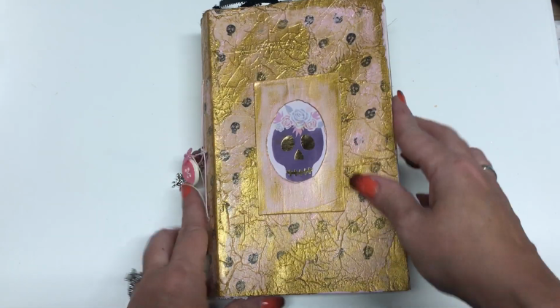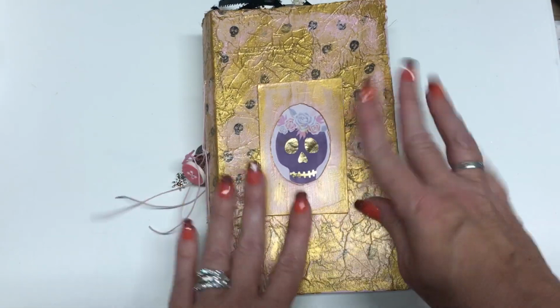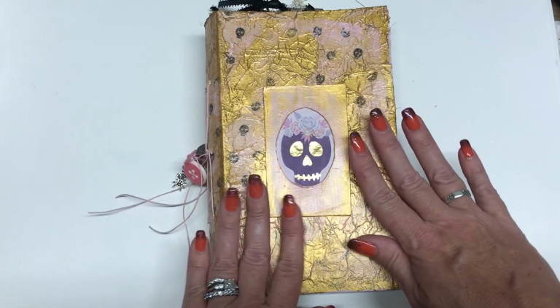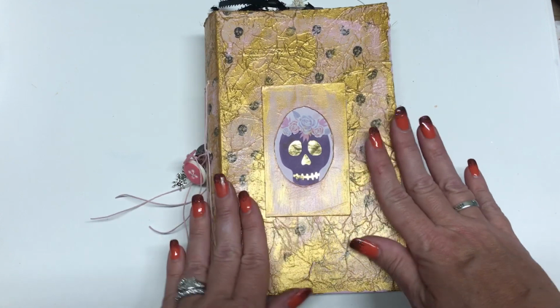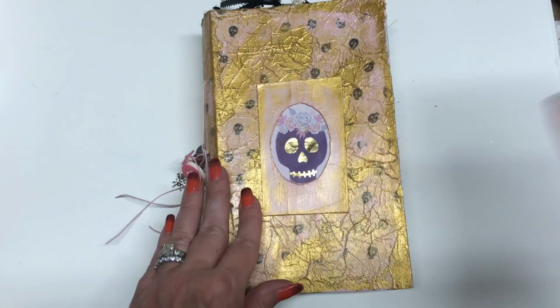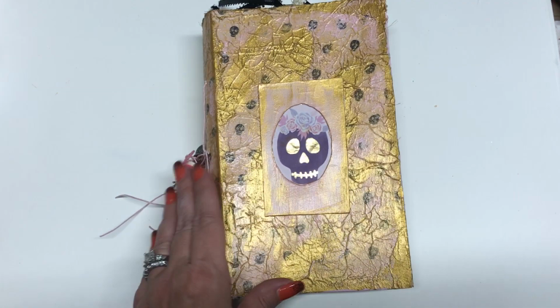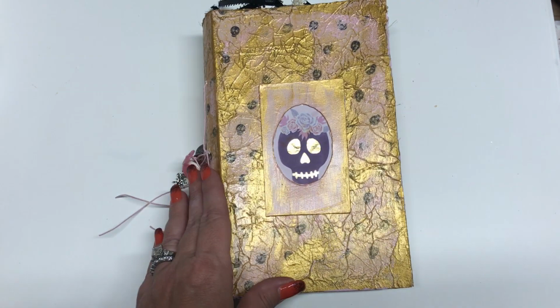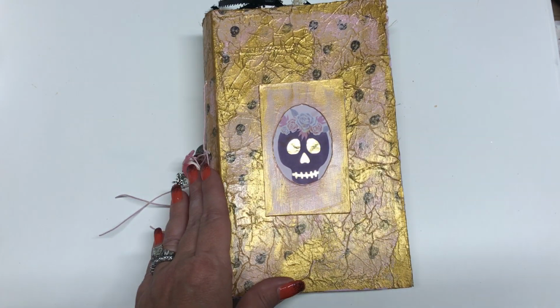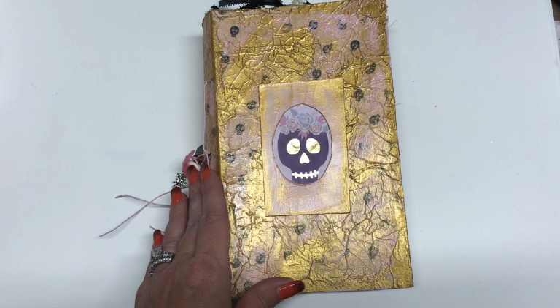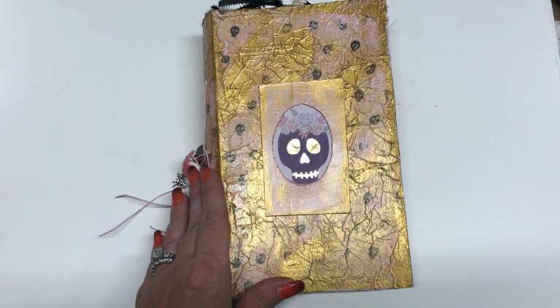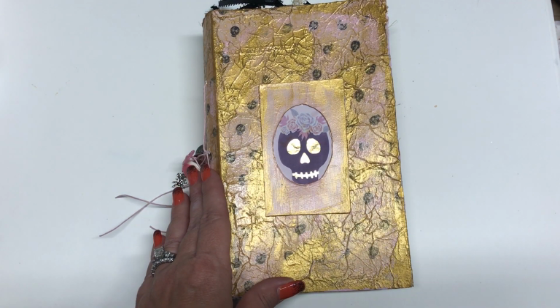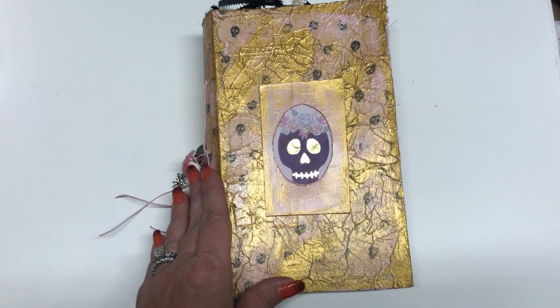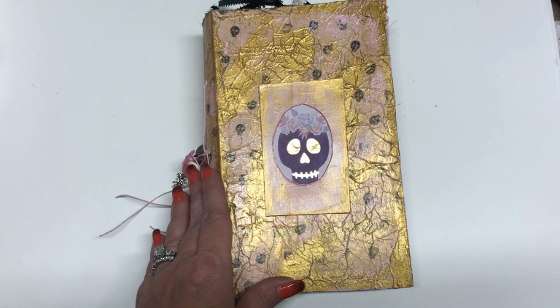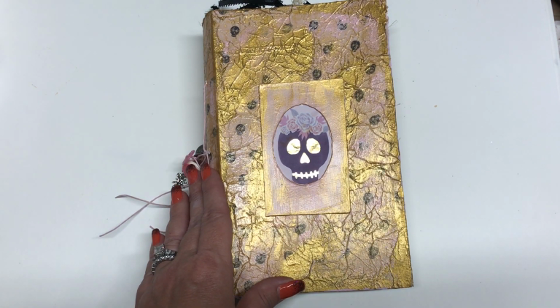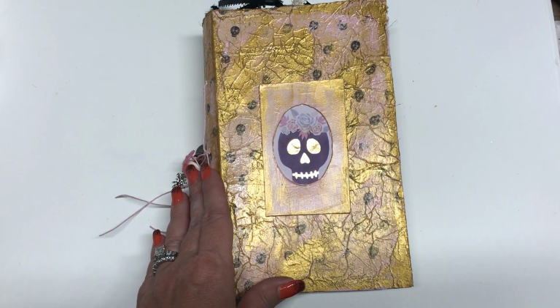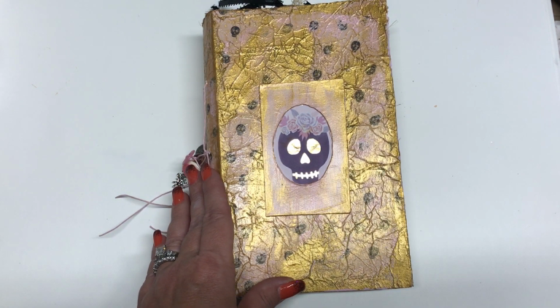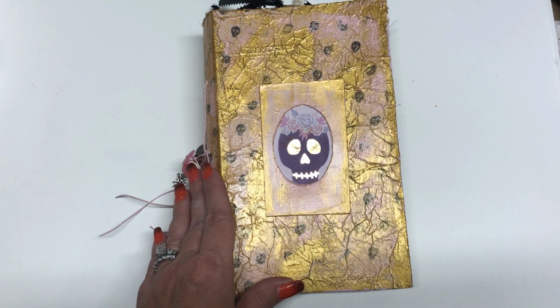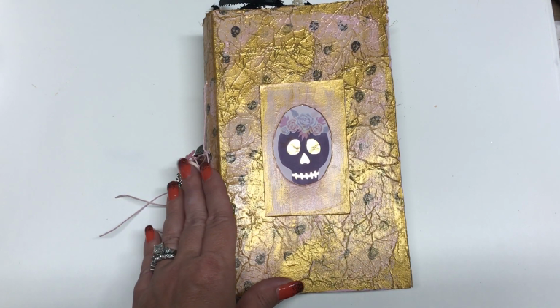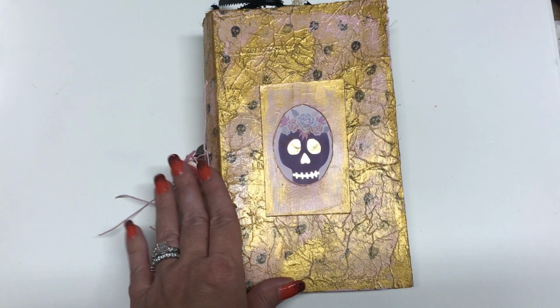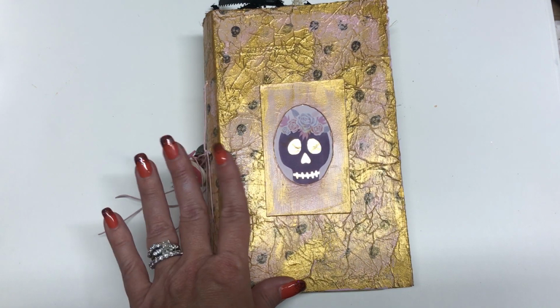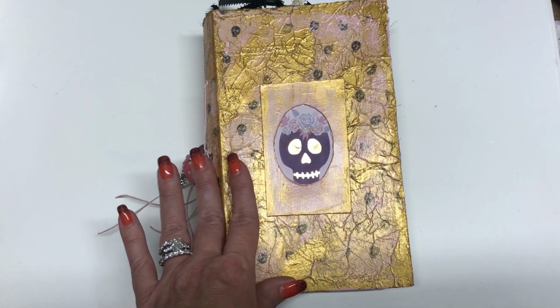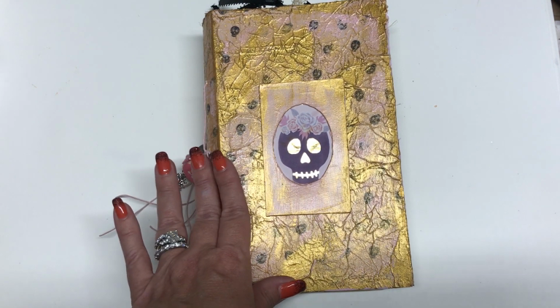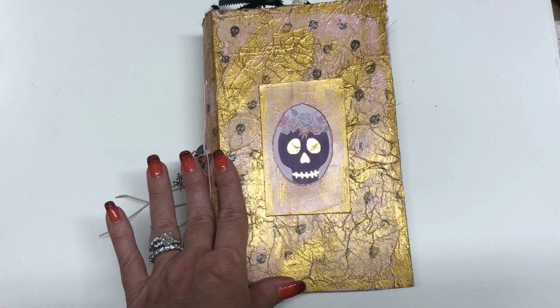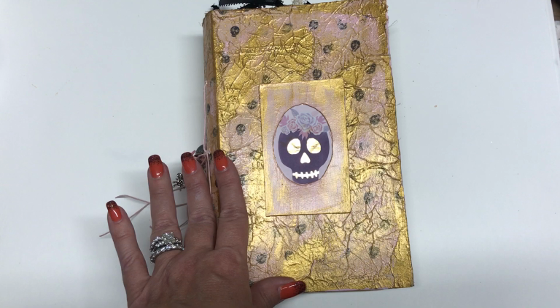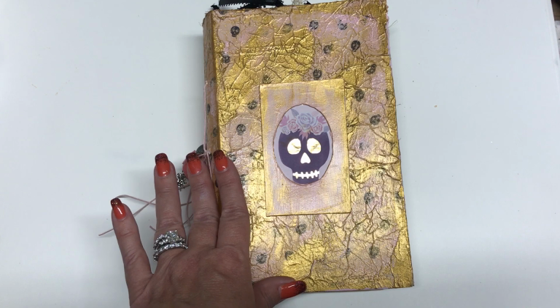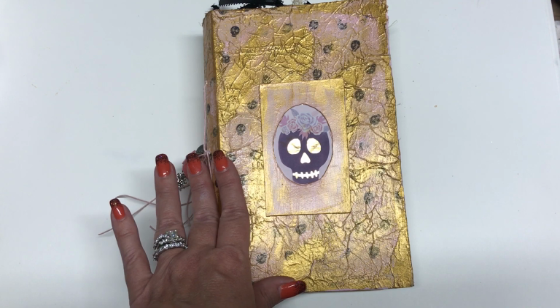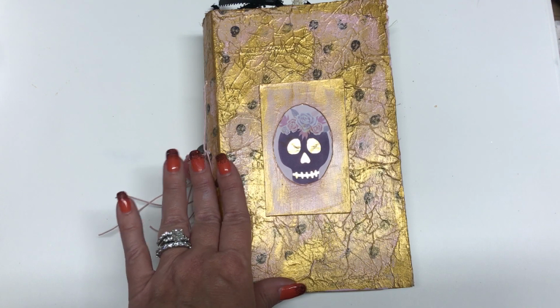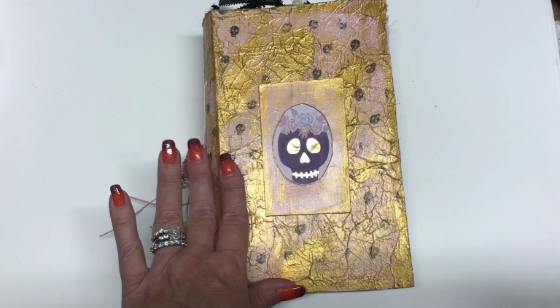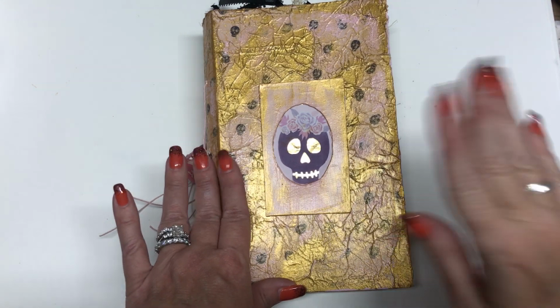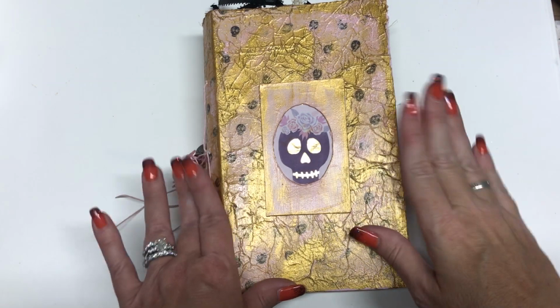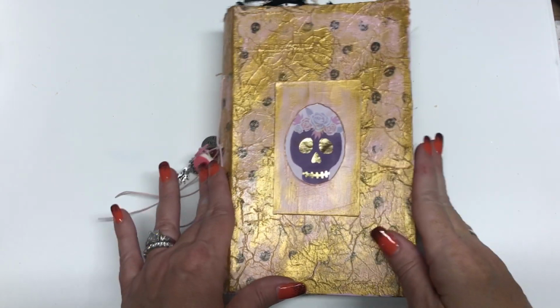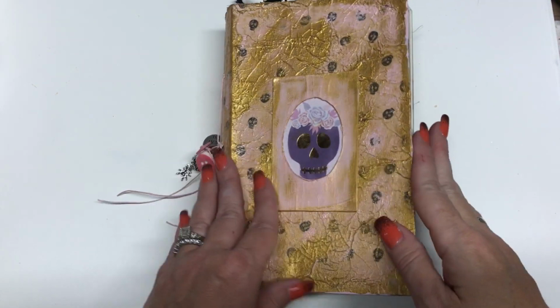I had so much fun making this. I love Halloween, and it doesn't always have to be creepy. In my opinion, this is pretty darn cute.